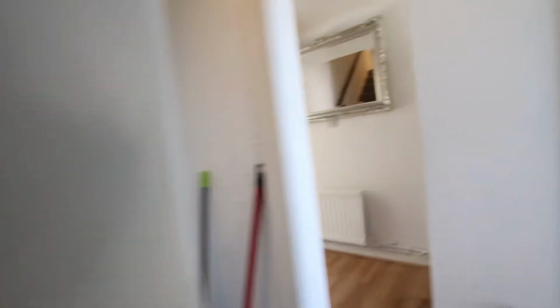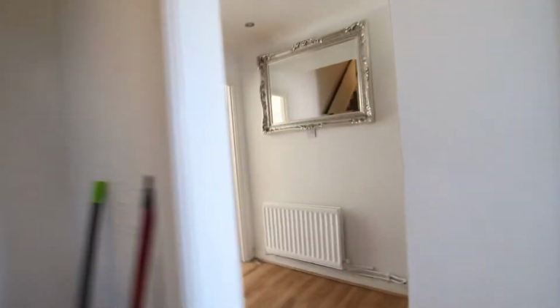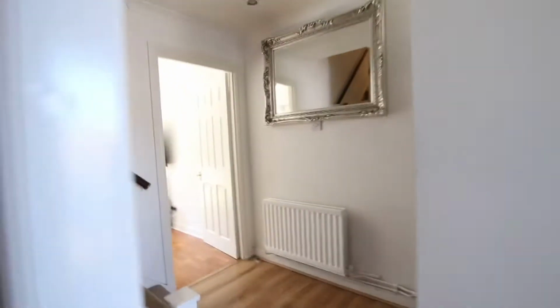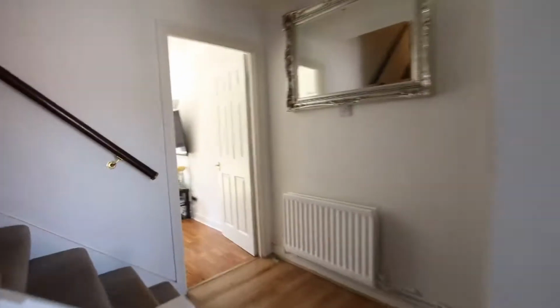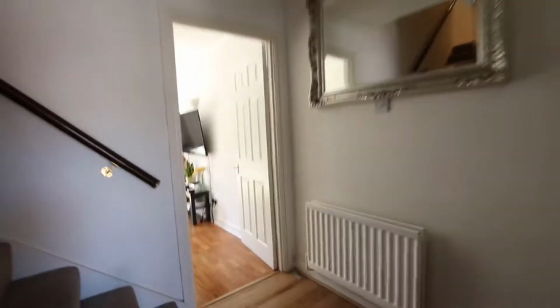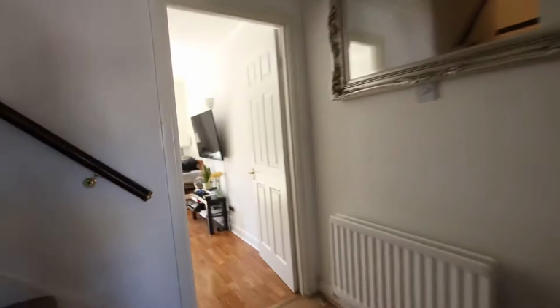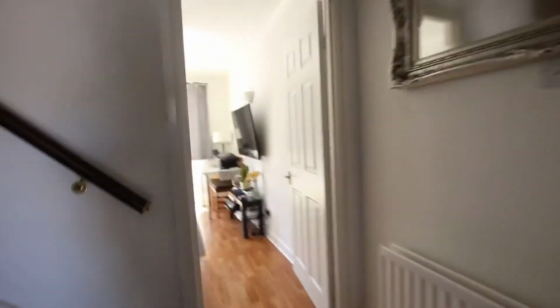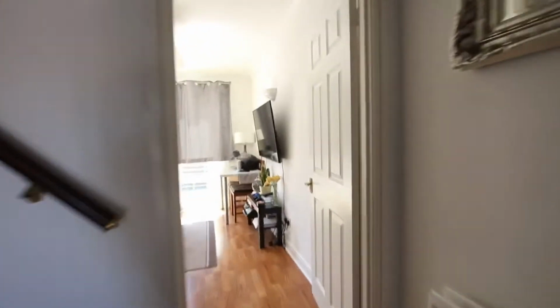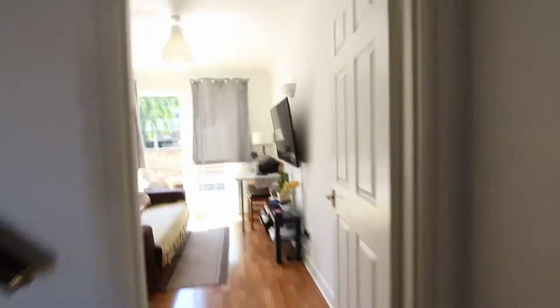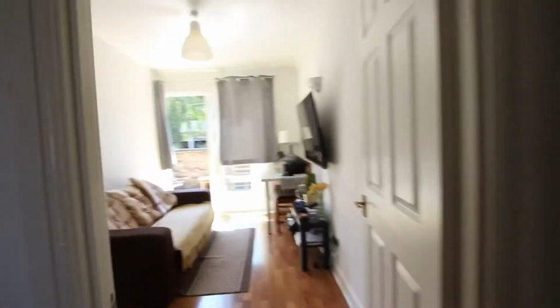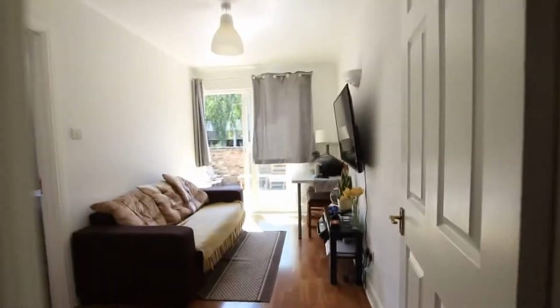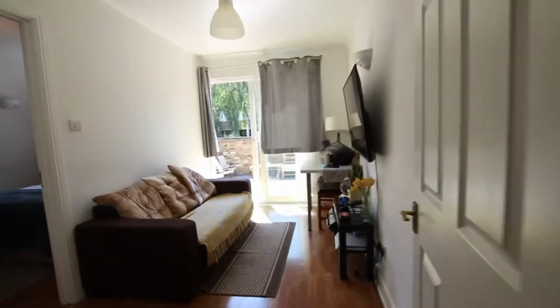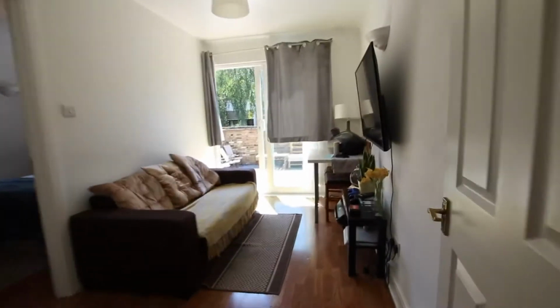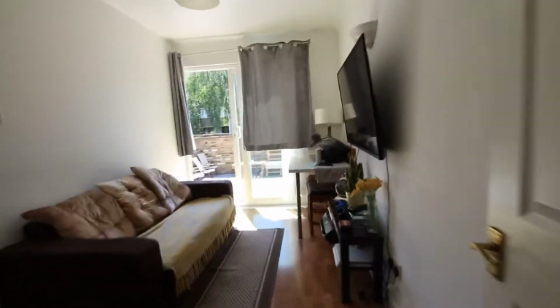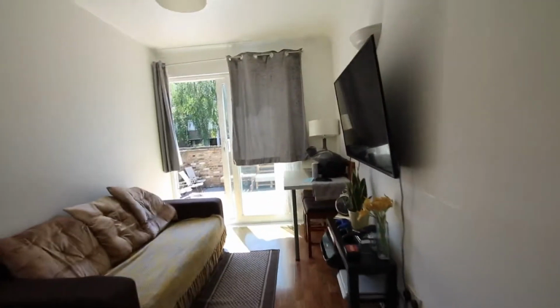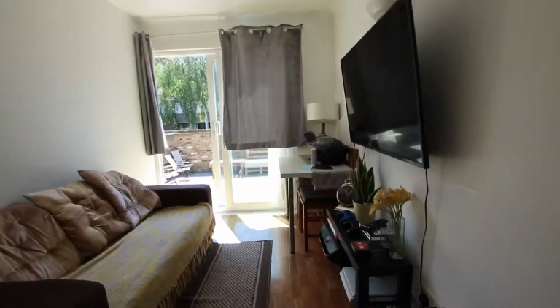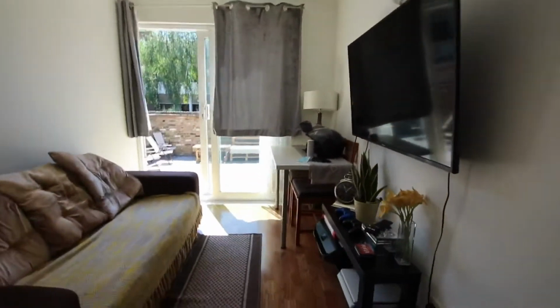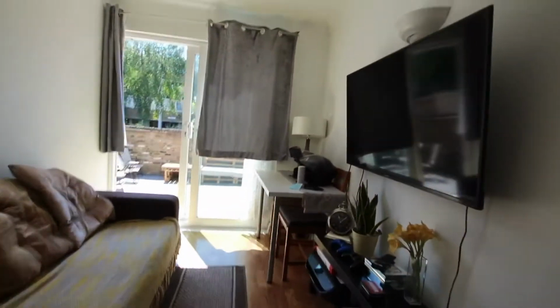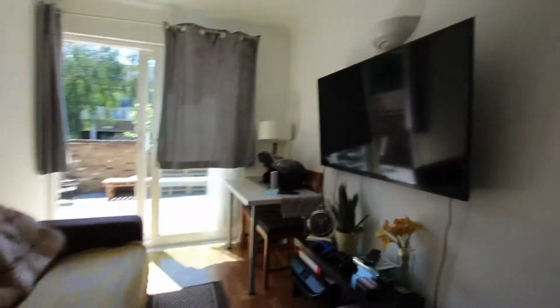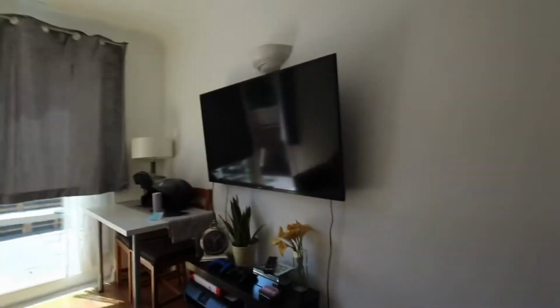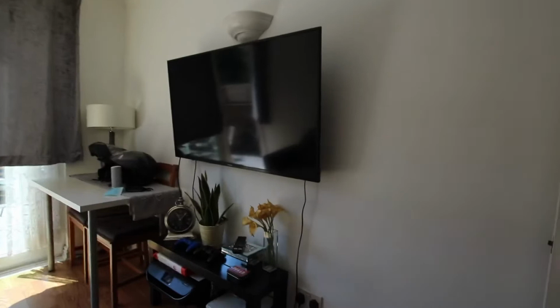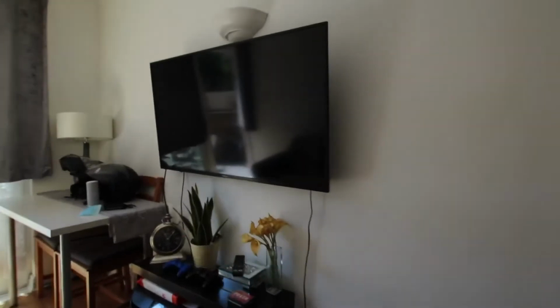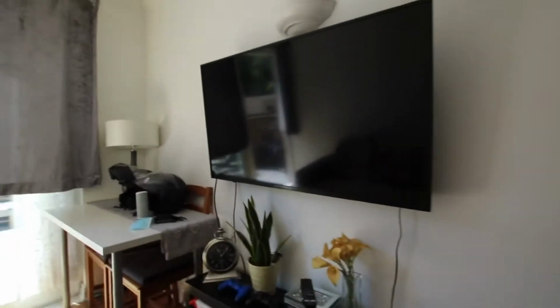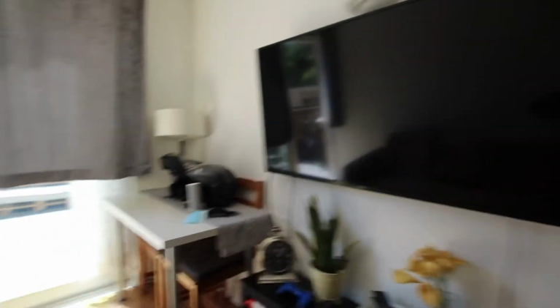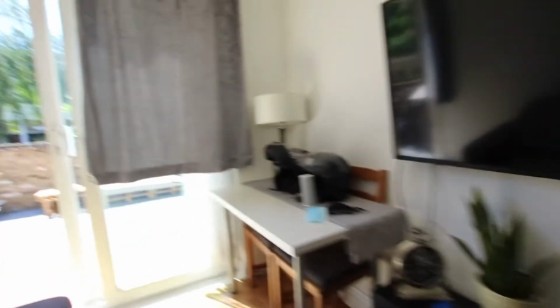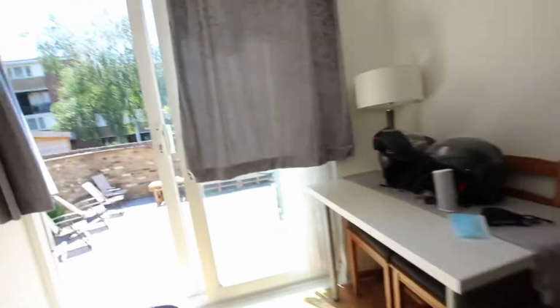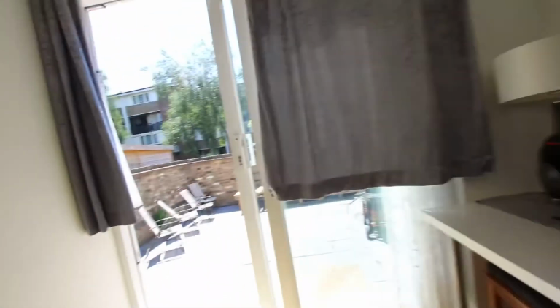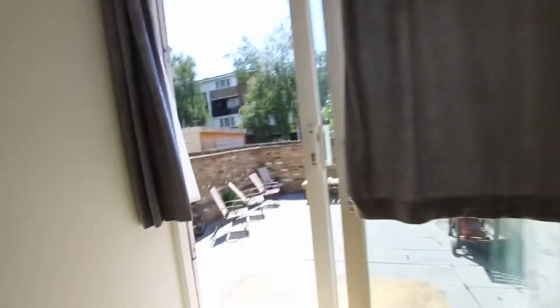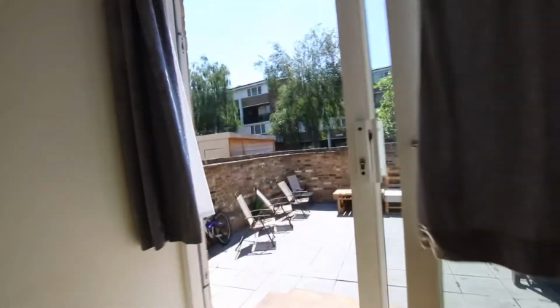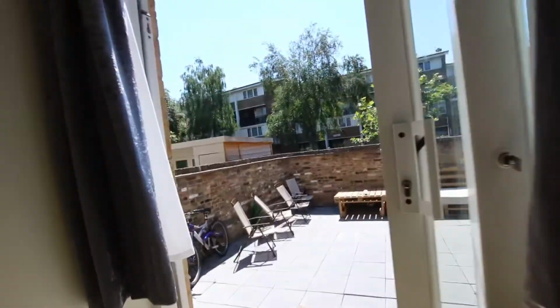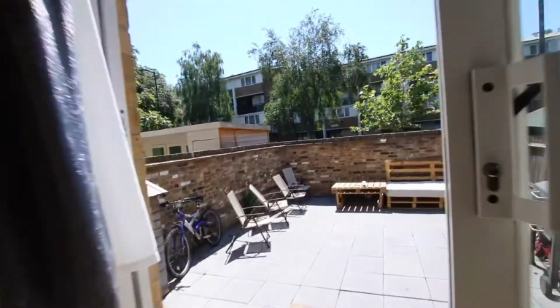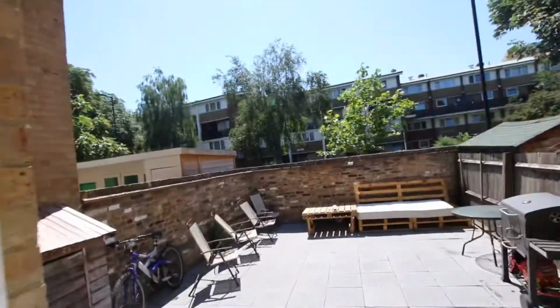Going further down you're into the living room area. Again it's quite a nice living area. You've got your TV here as well and it does lead out to a massive garden.